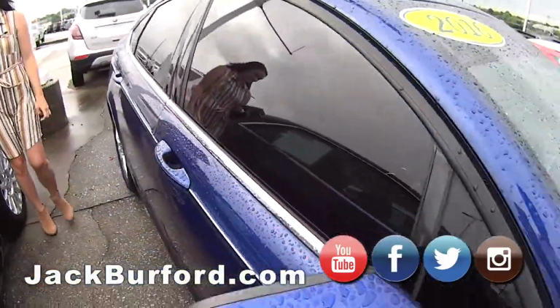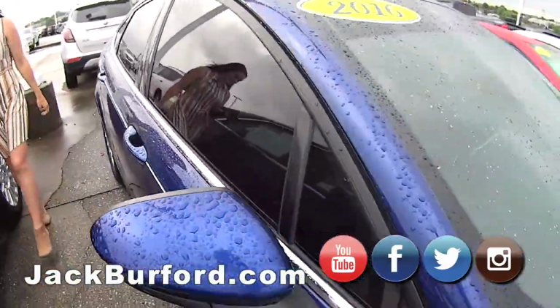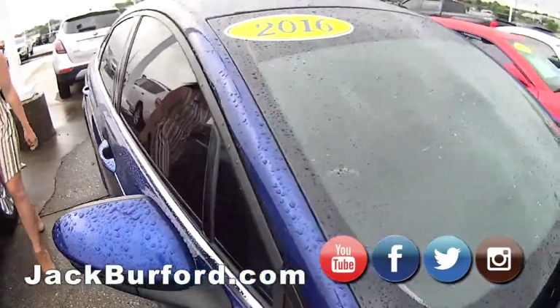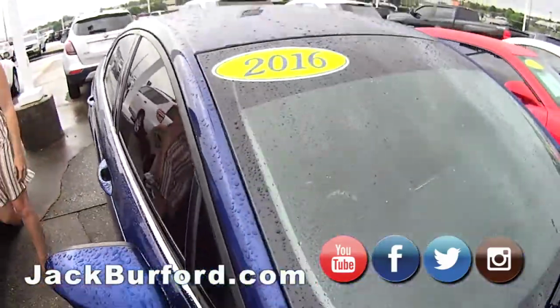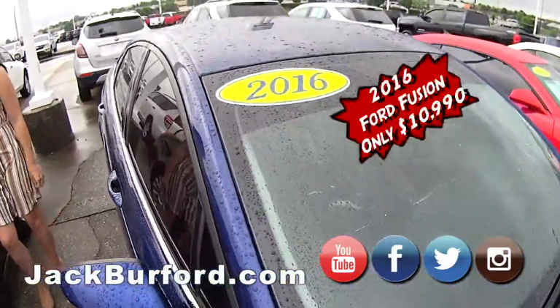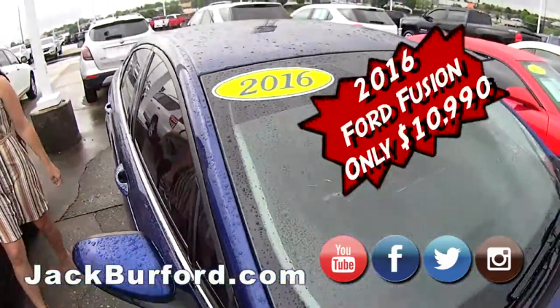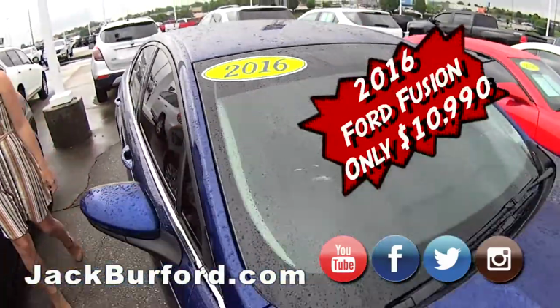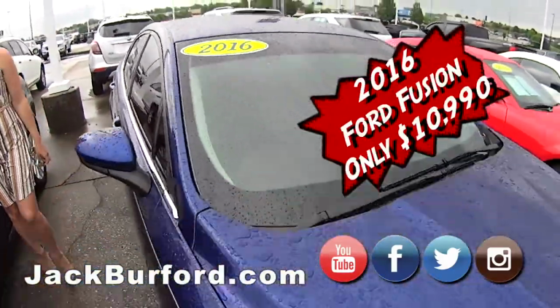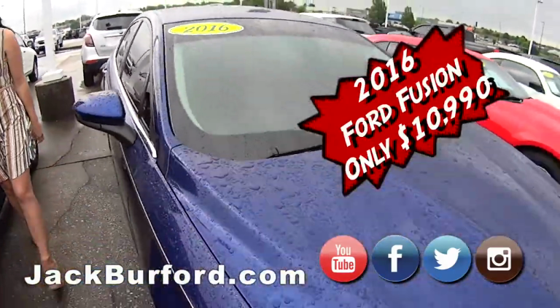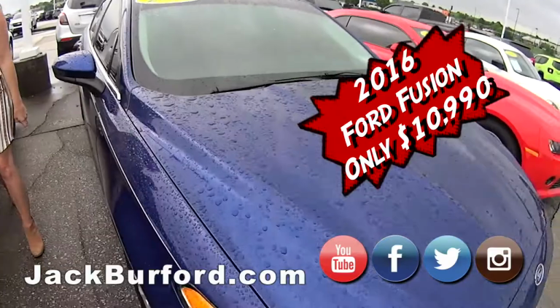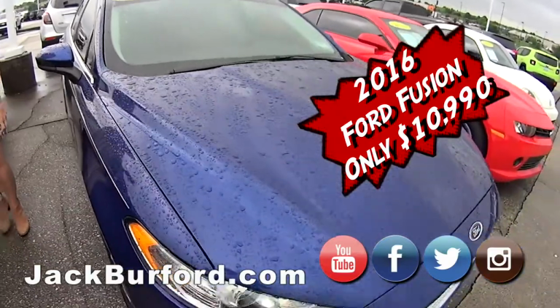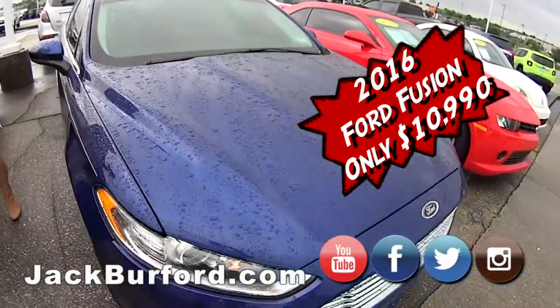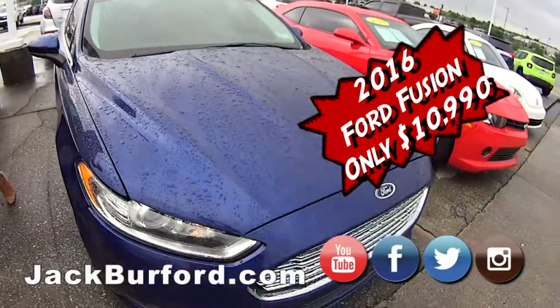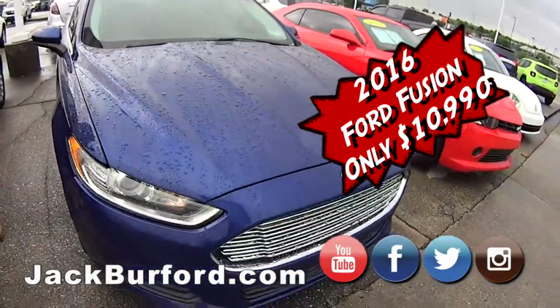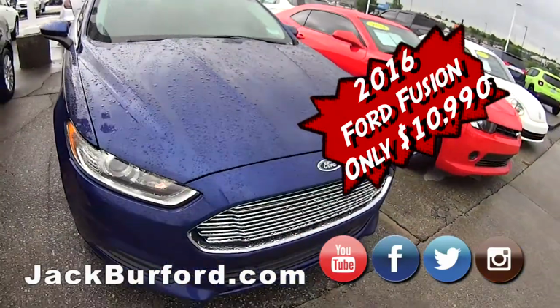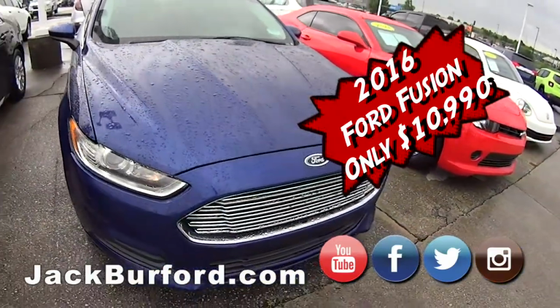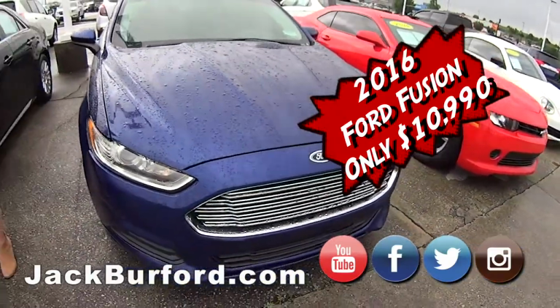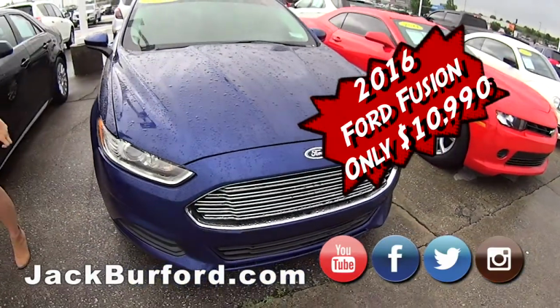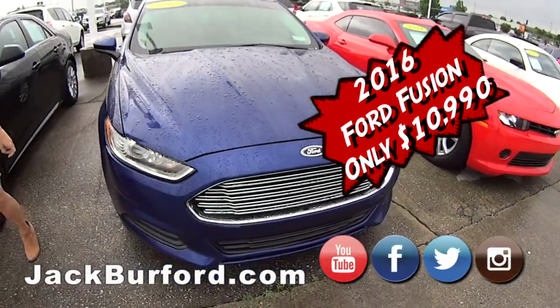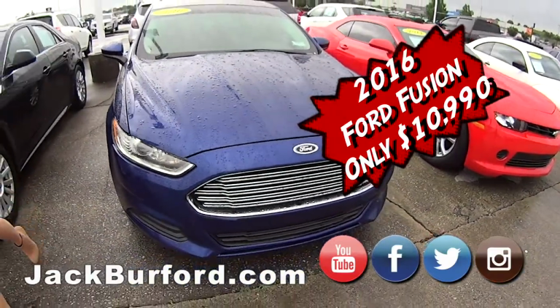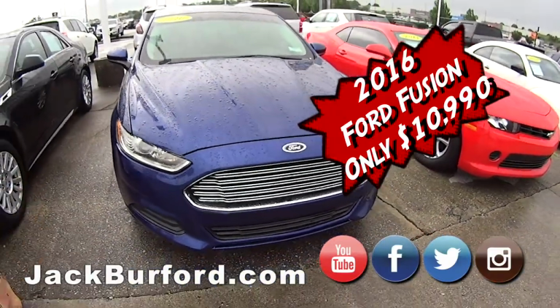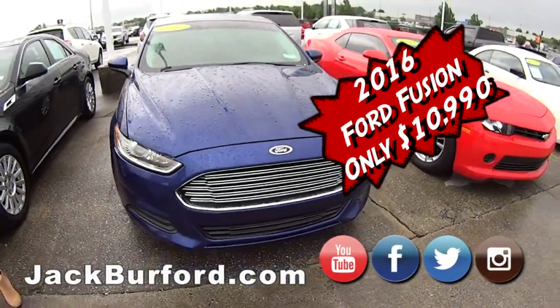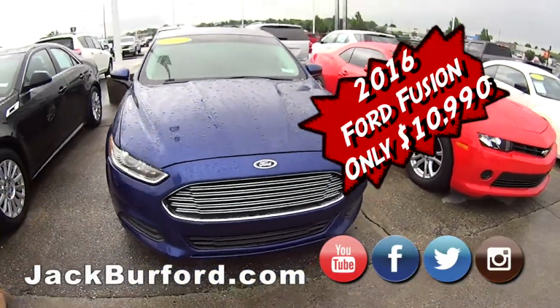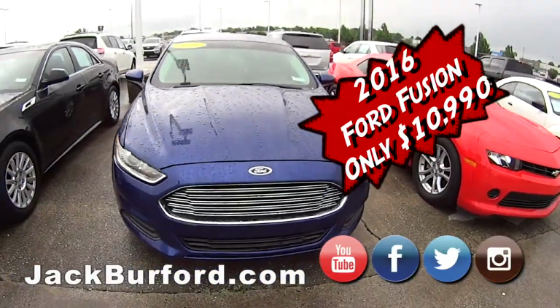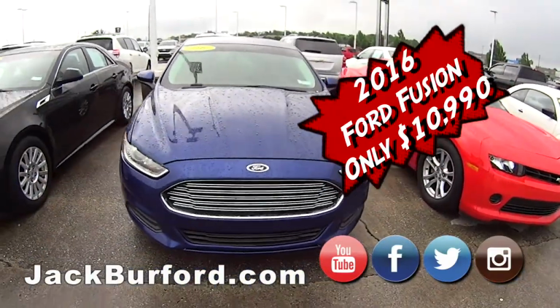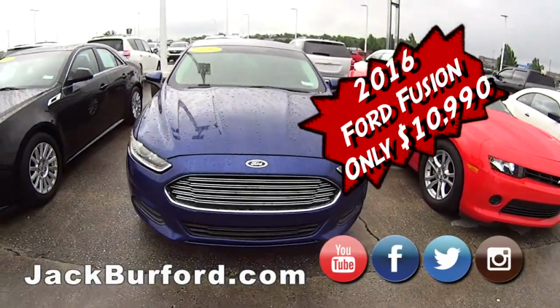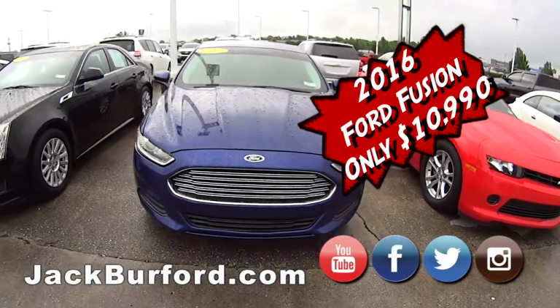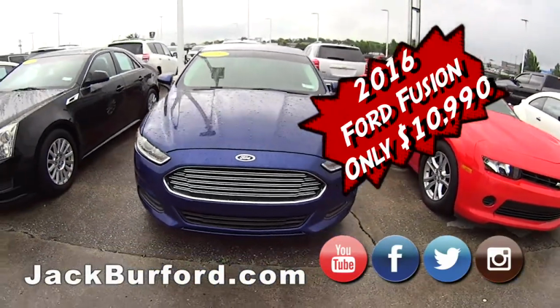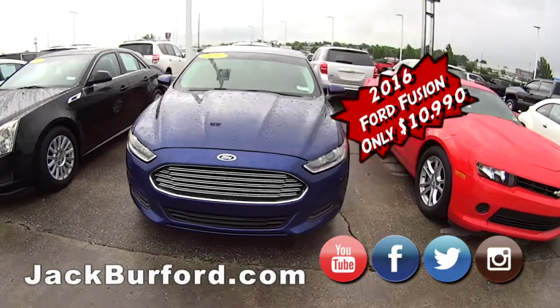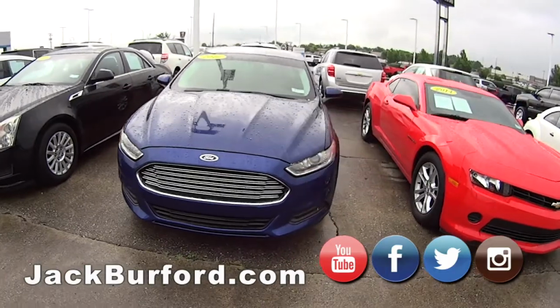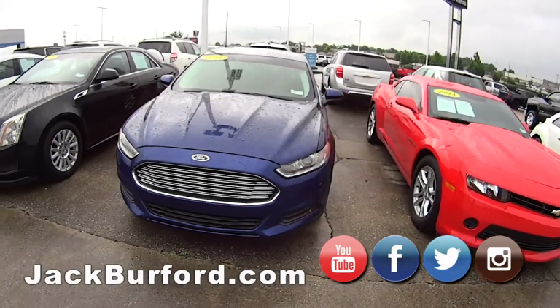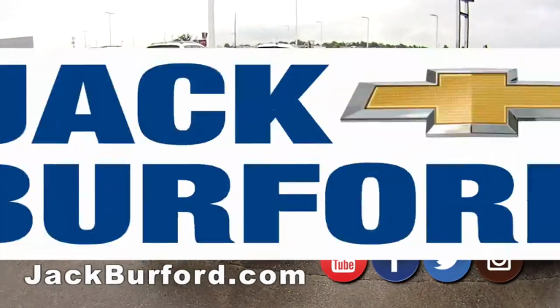This one's only $10,990. We've dropped this over $1,400 below market value. Sharp vehicle.